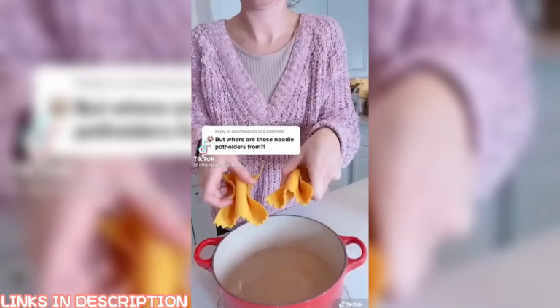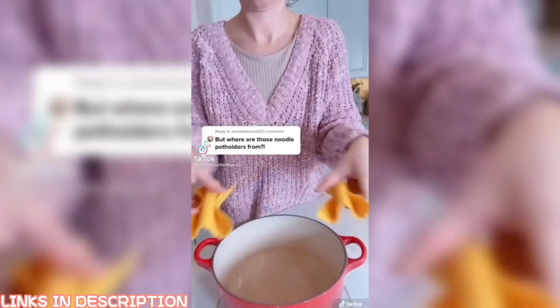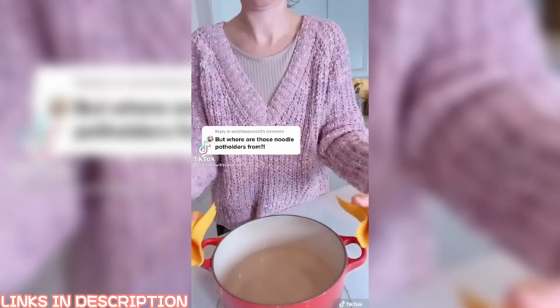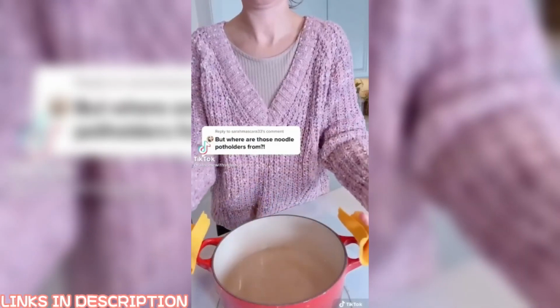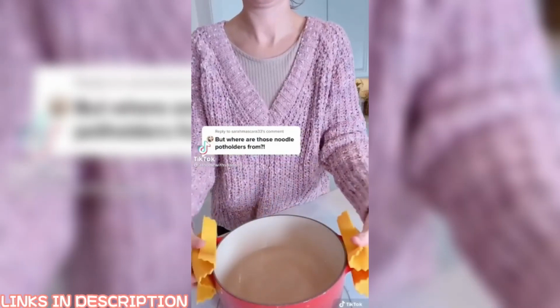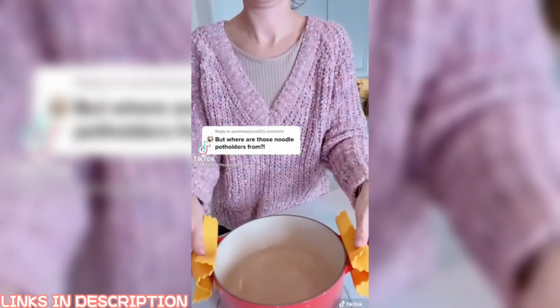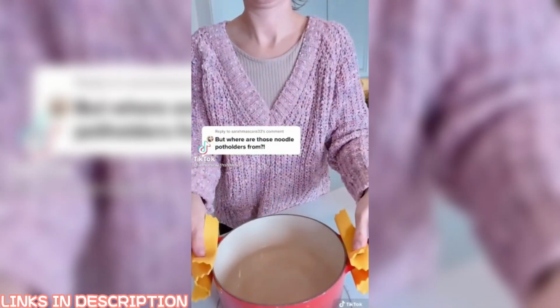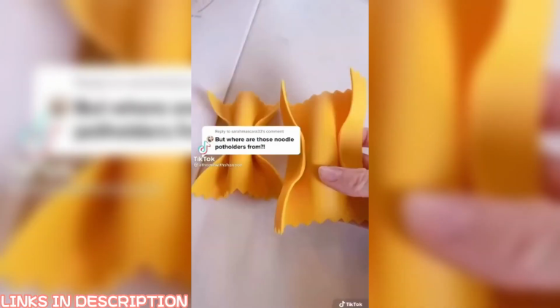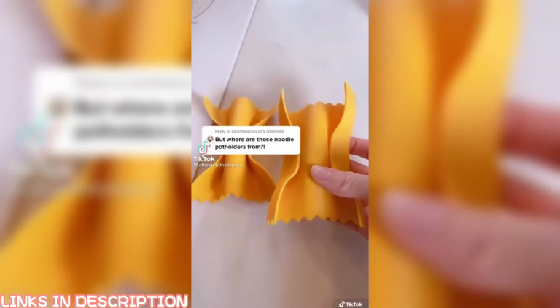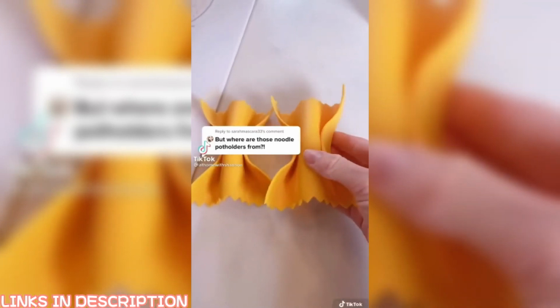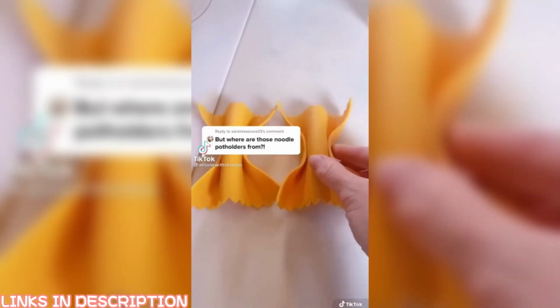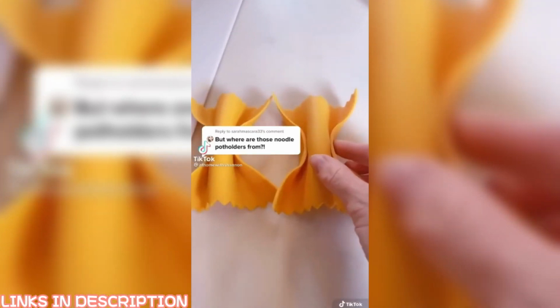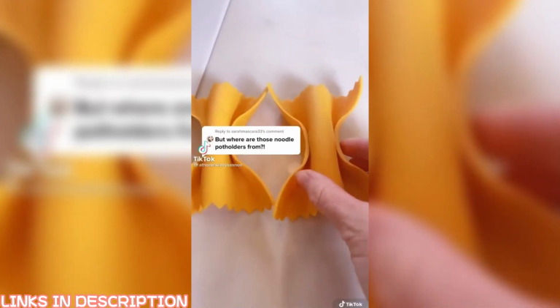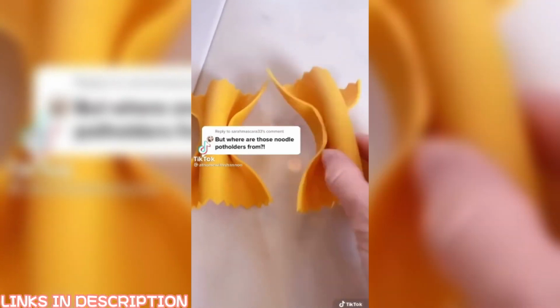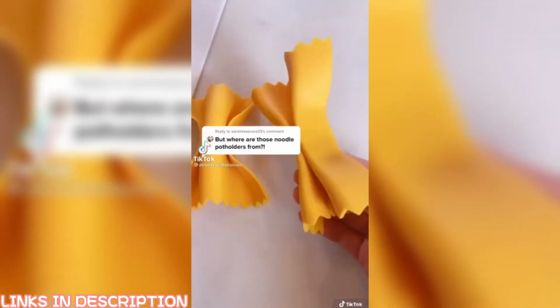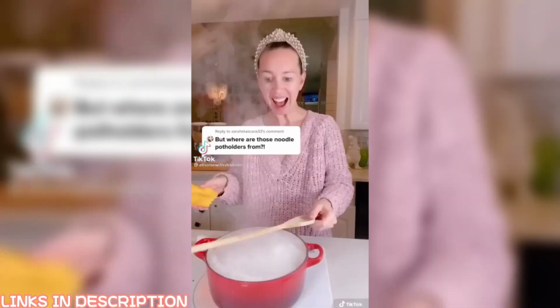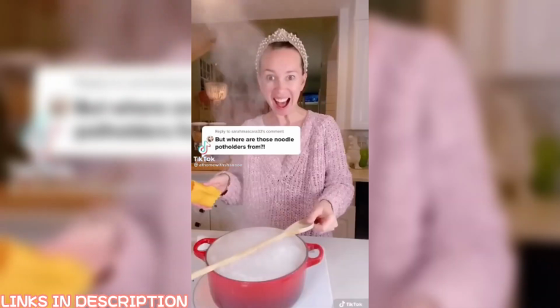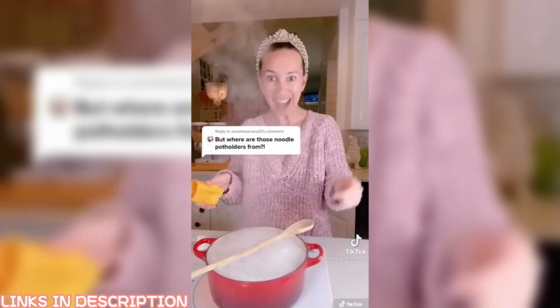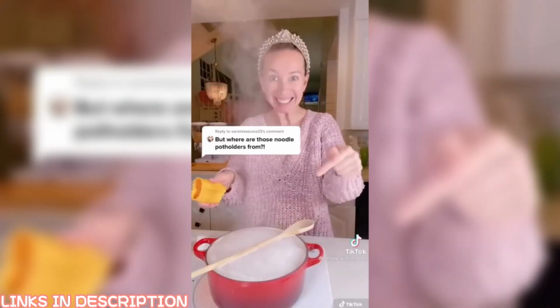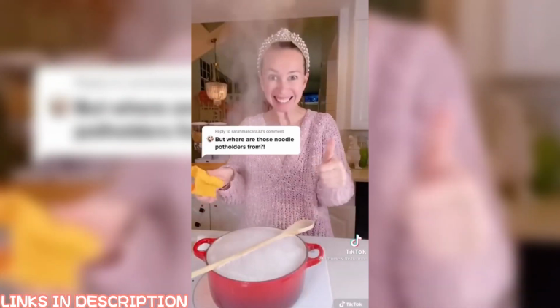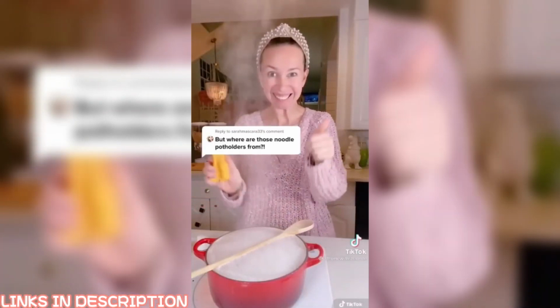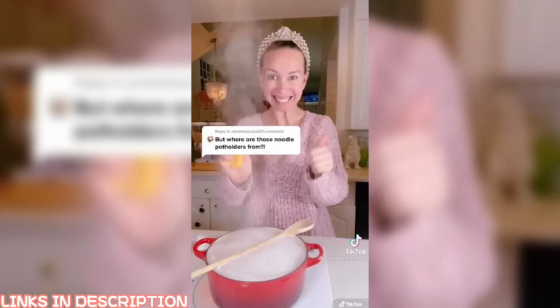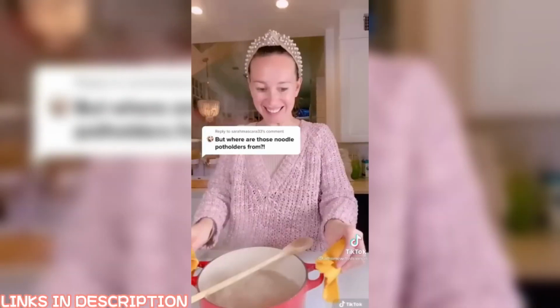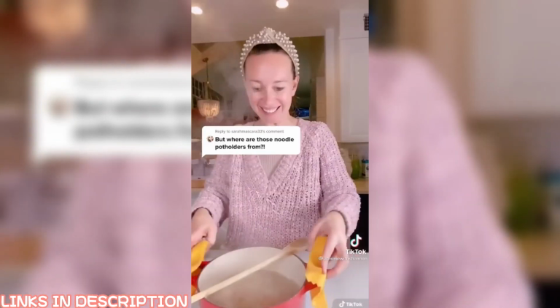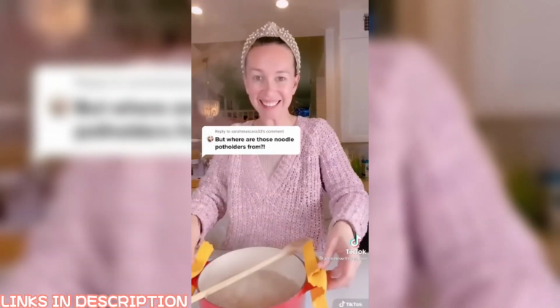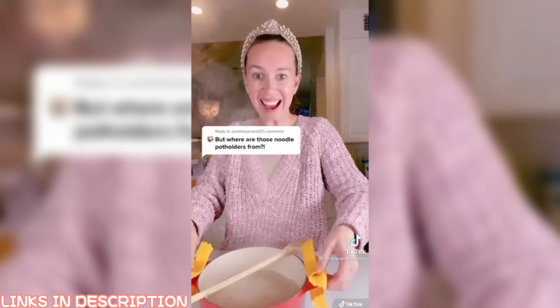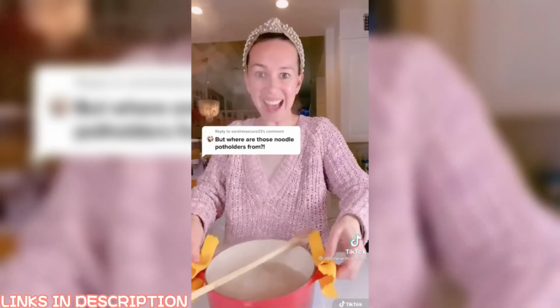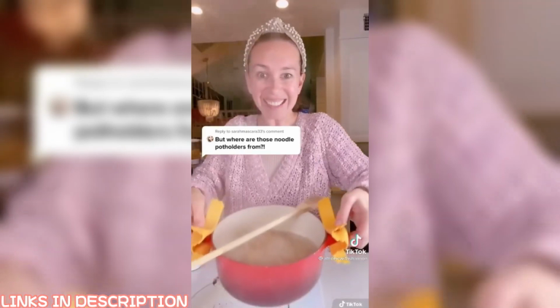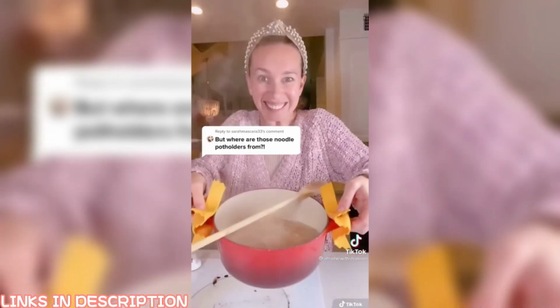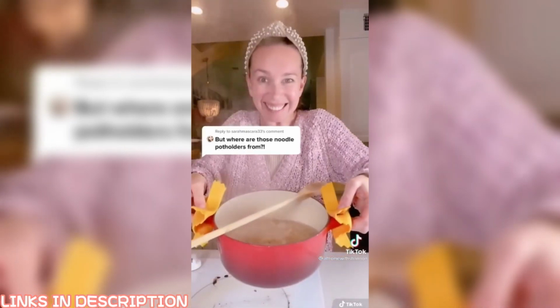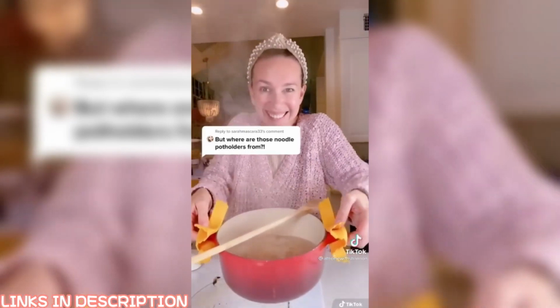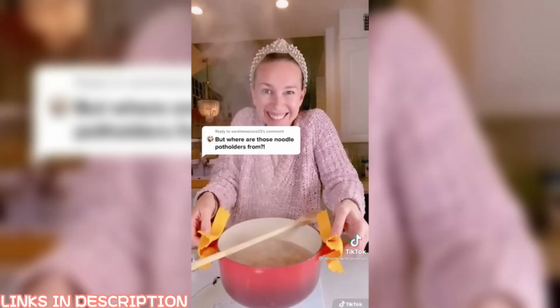I got so many questions about my noodle pot holders. They're one of my favorite Amazon finds — so cute and totally work. This hack is amazing: lay a wooden spoon over a boiling pot of water and it won't overflow.